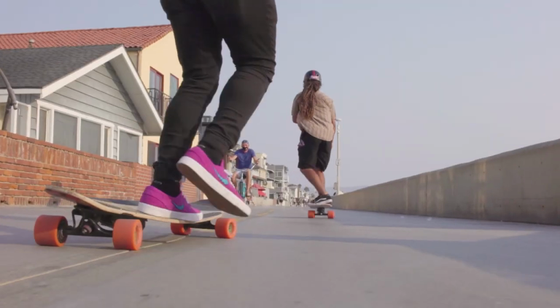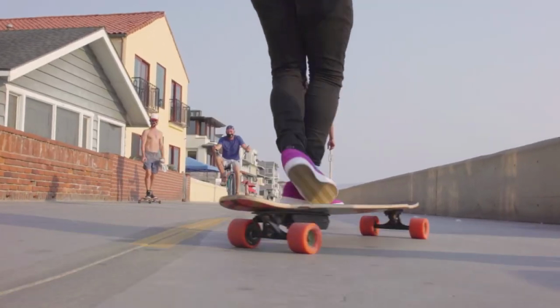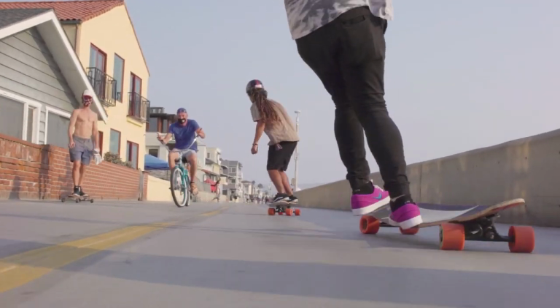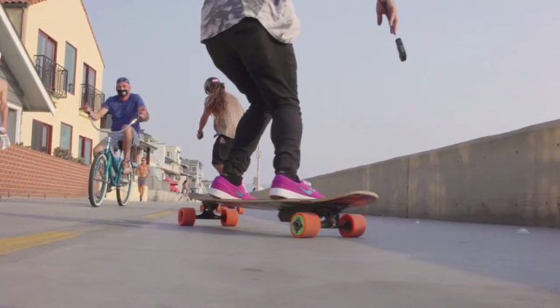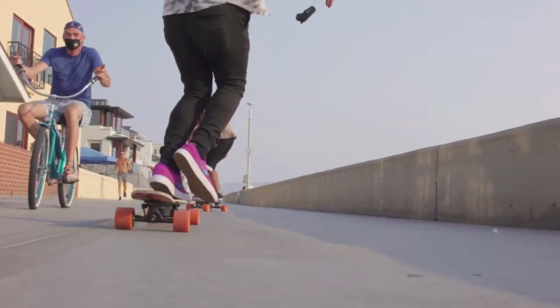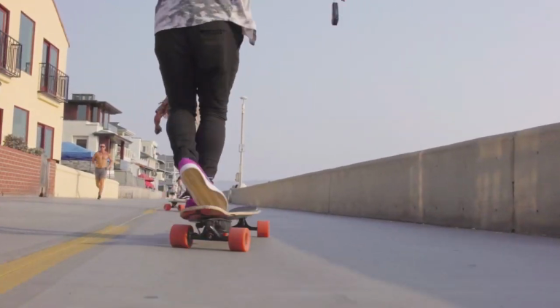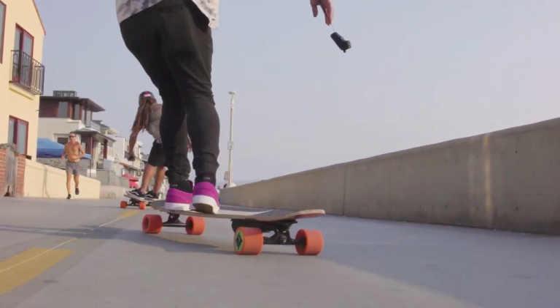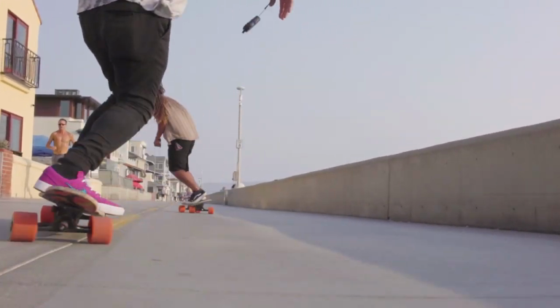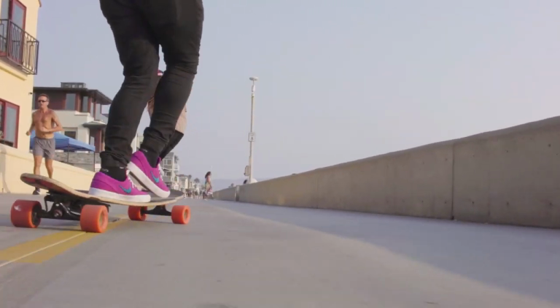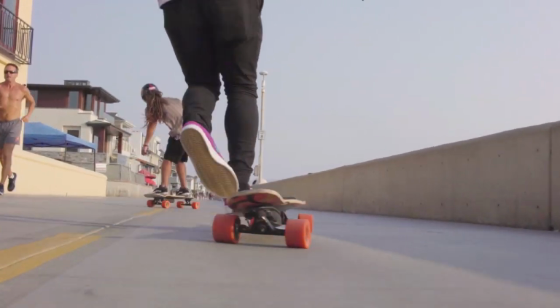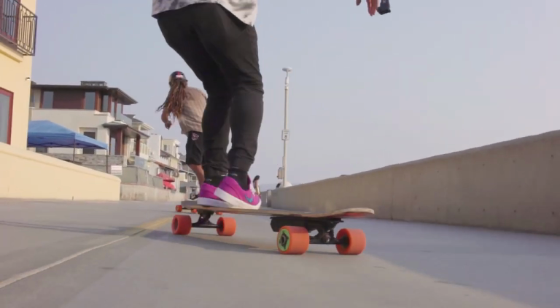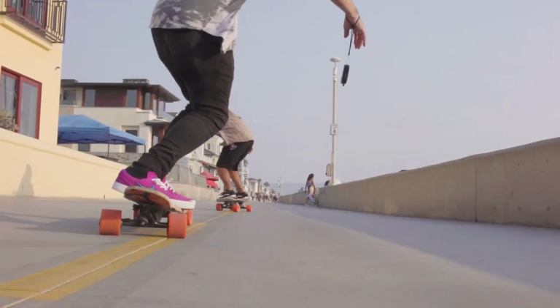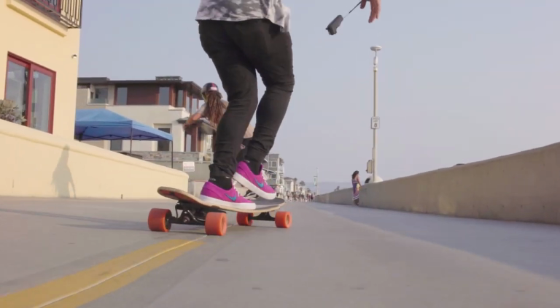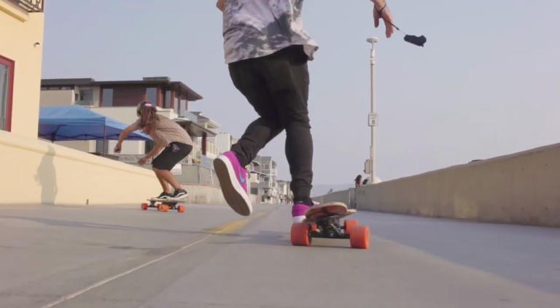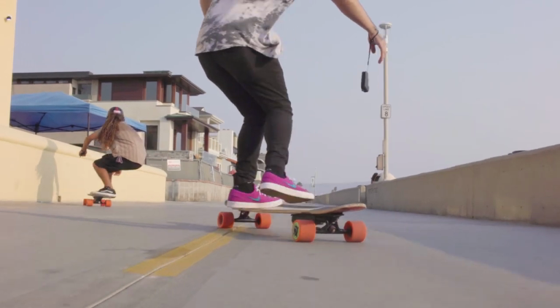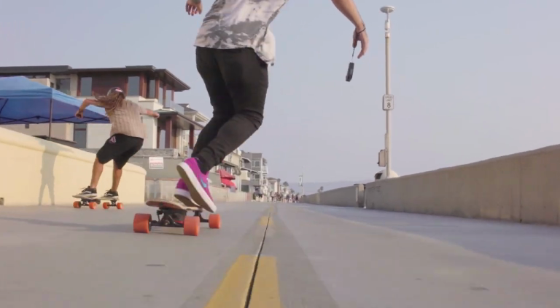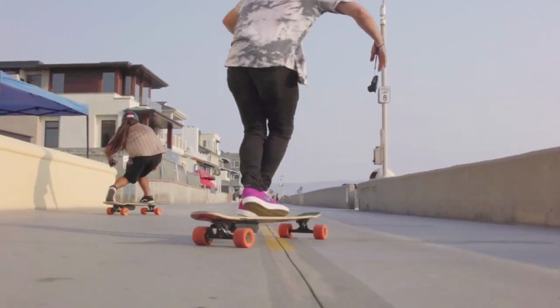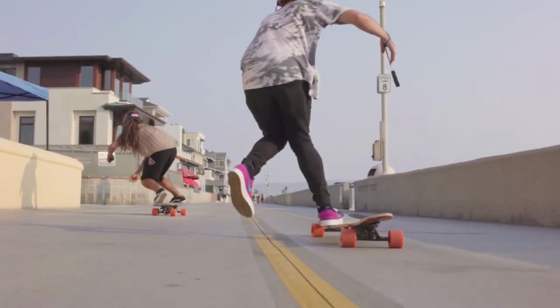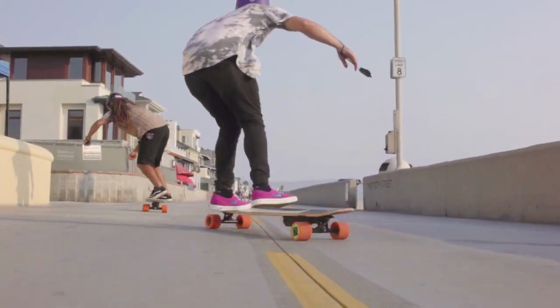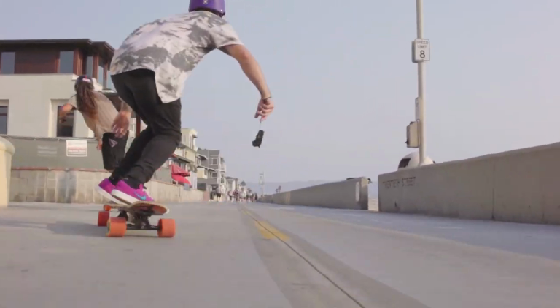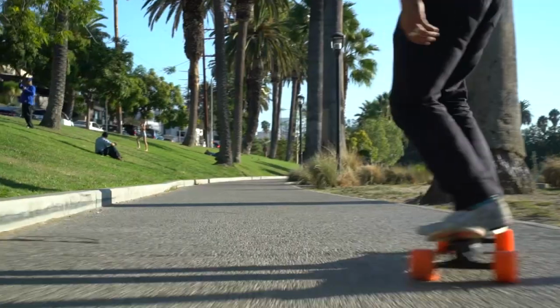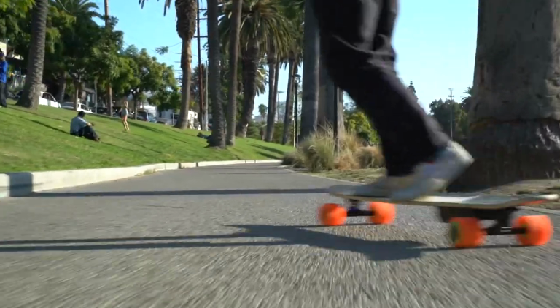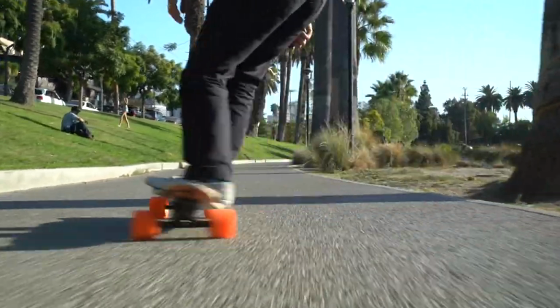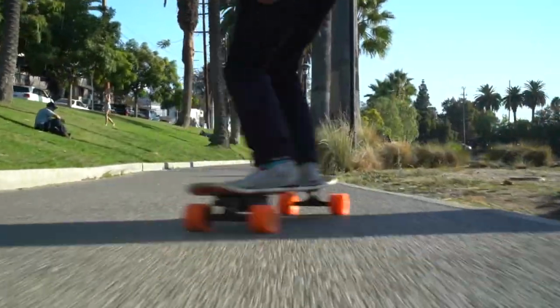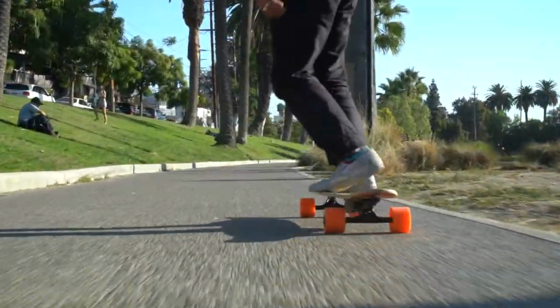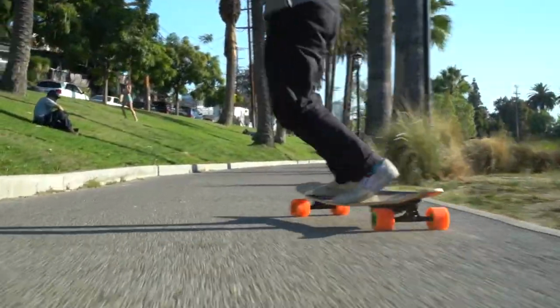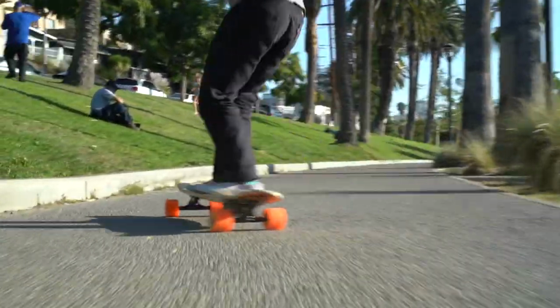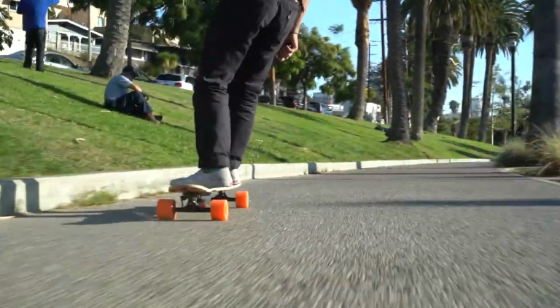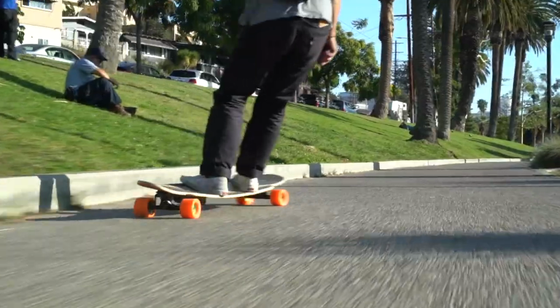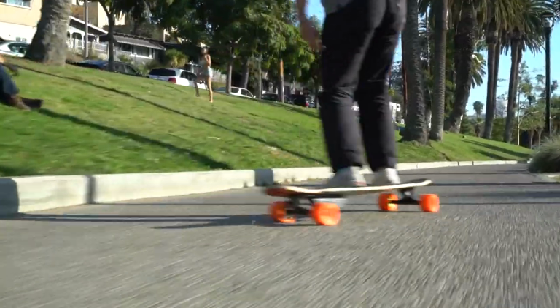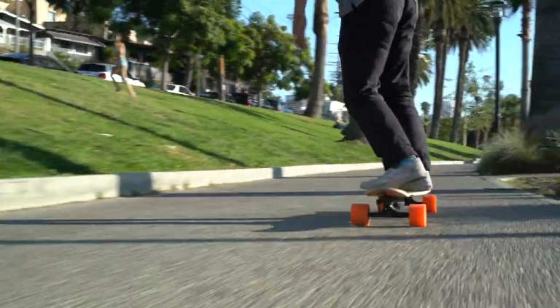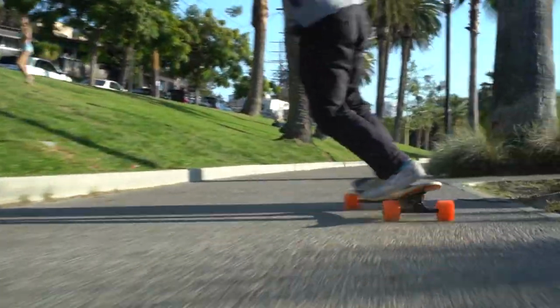You'll notice that Unlimited mode is more noticeable when carving hard in one direction versus the other, based on which side of your board the active motor is mounted. You can use this to your advantage and get creative with your carving and pumping technique to keep your speed up.